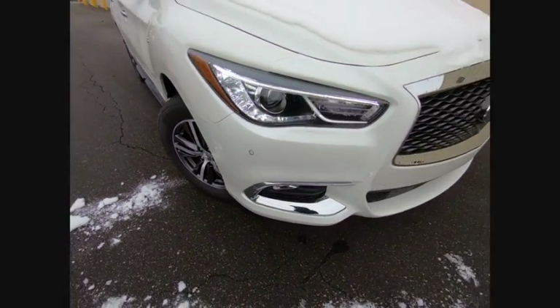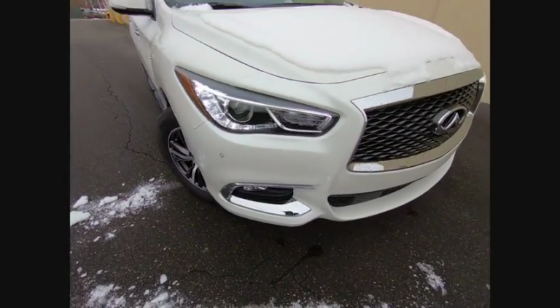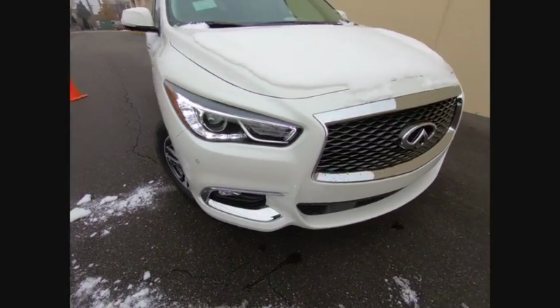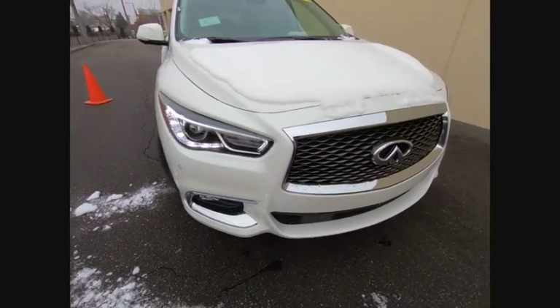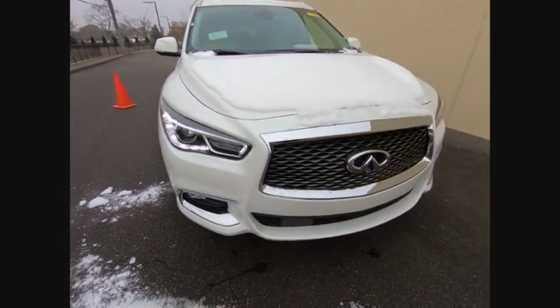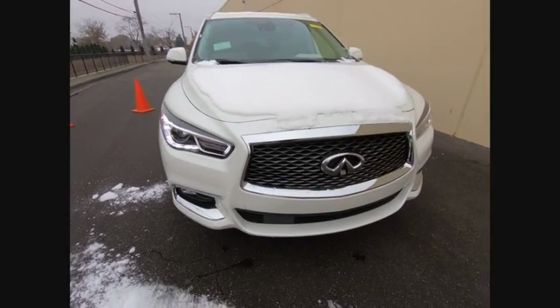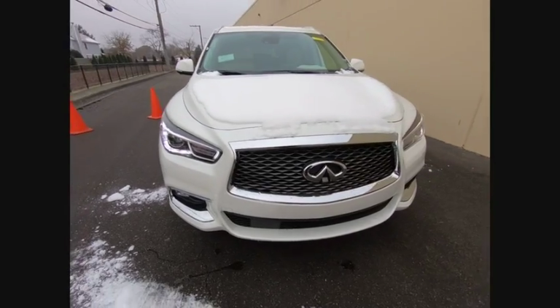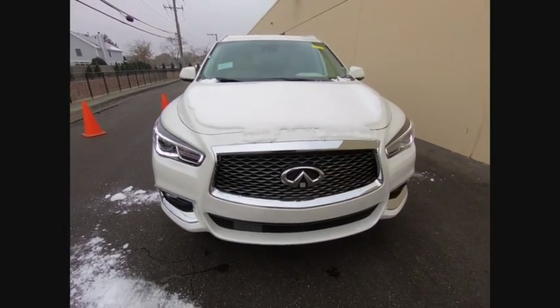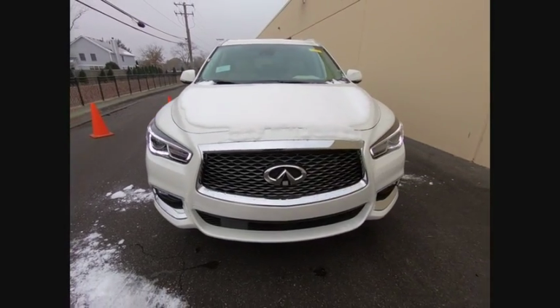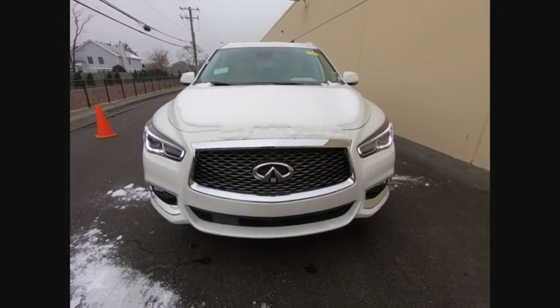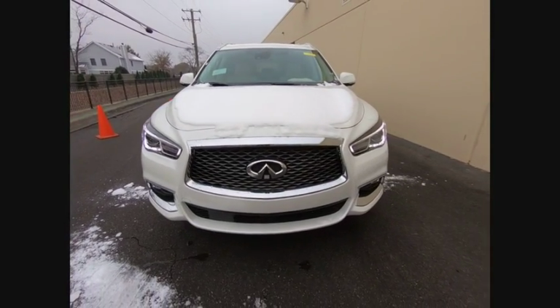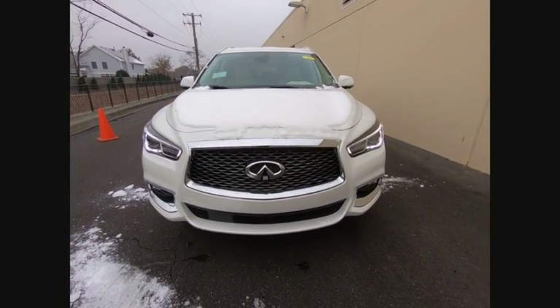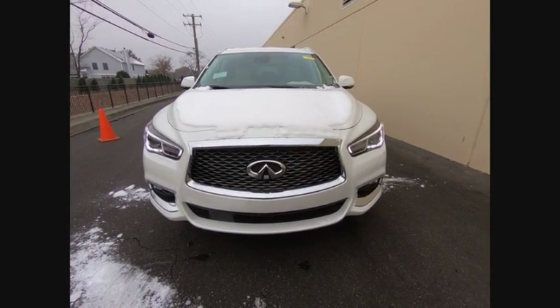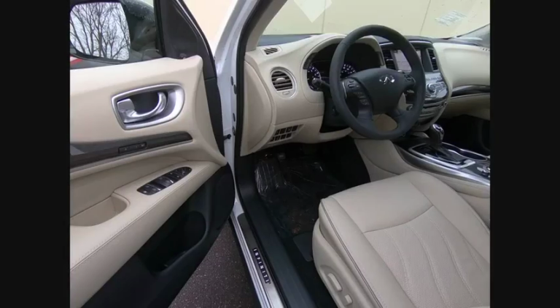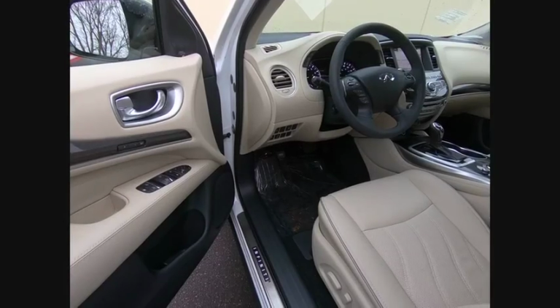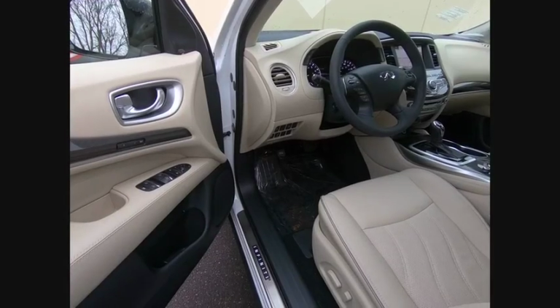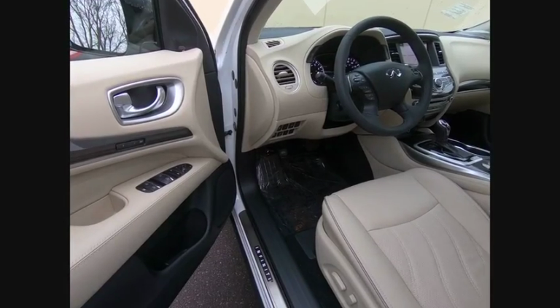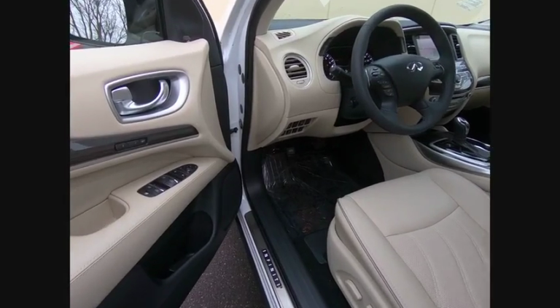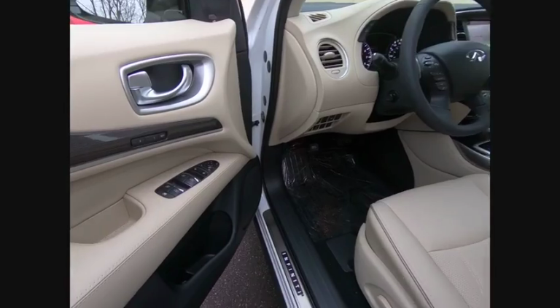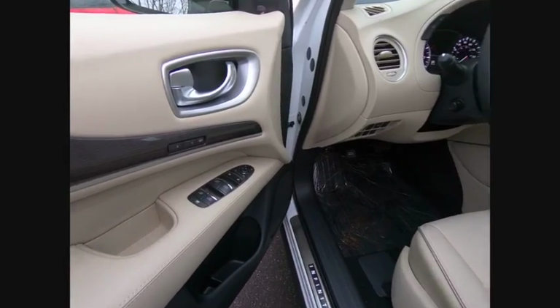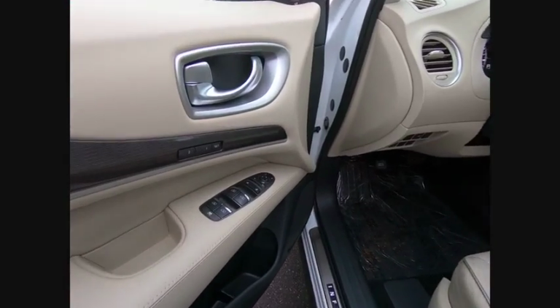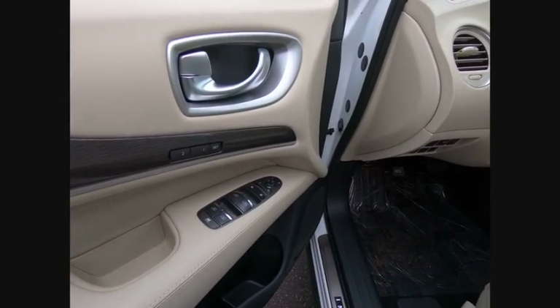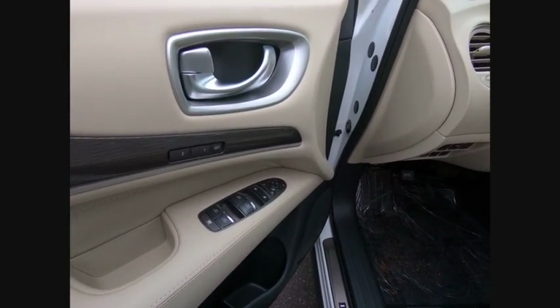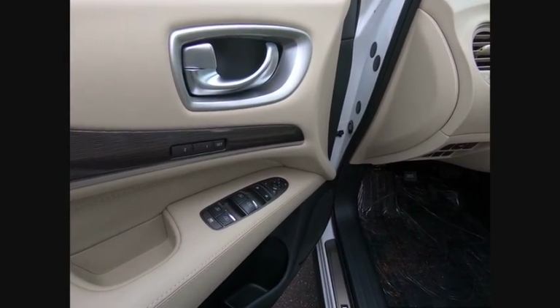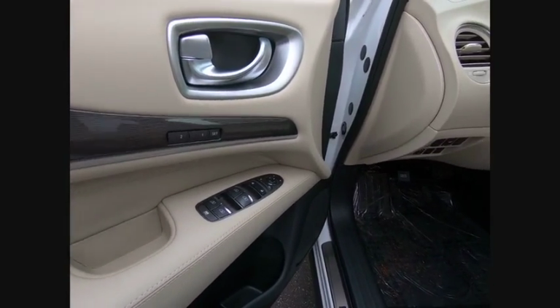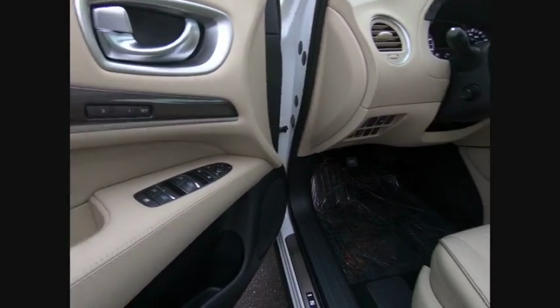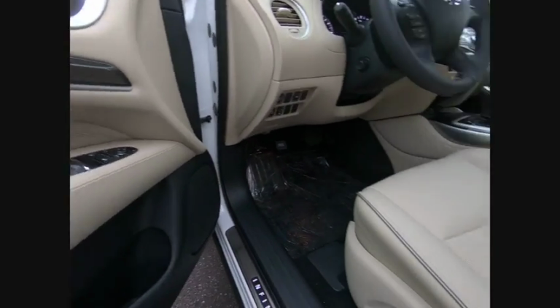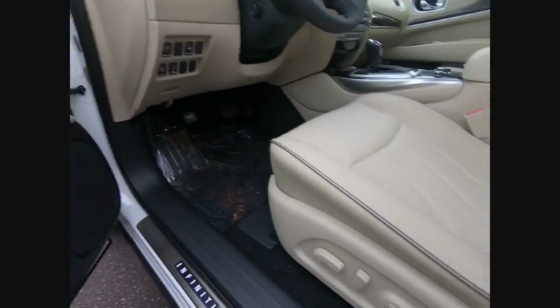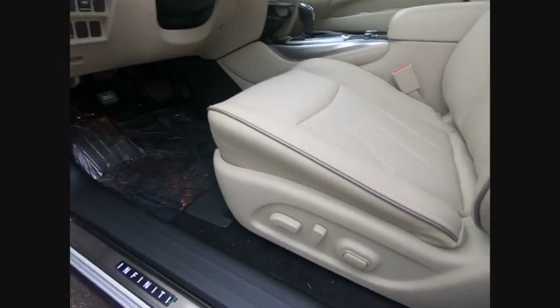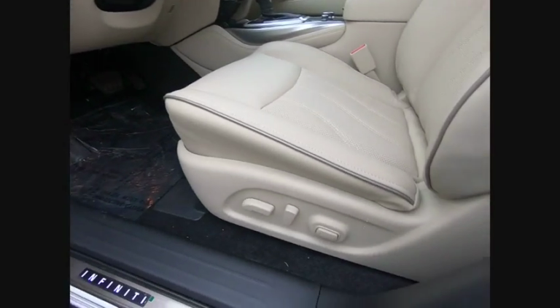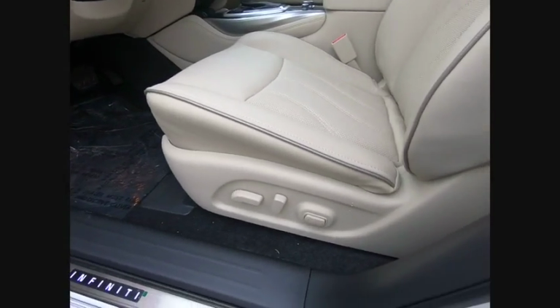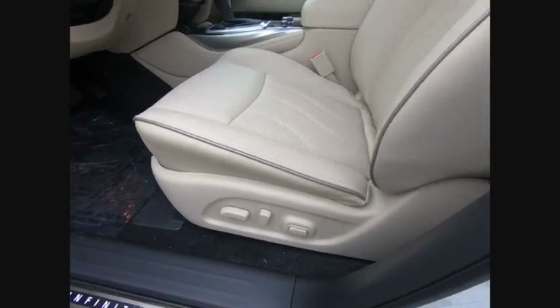Traction control, power lift gate, power passenger seat, leather wrapped steering wheel, dual airbags, air conditioning, power steering, four wheel disc brakes, center armrest, heated front seats.